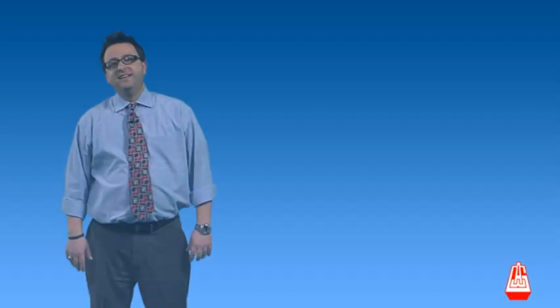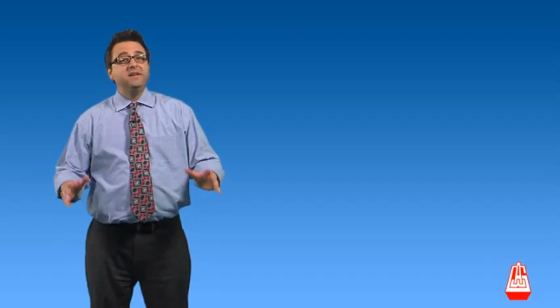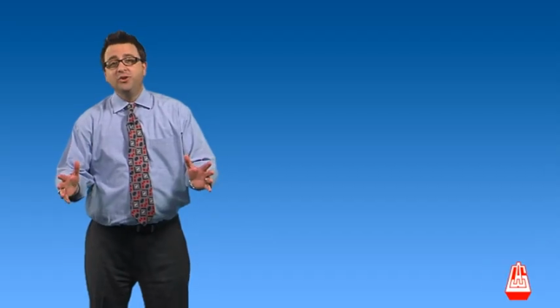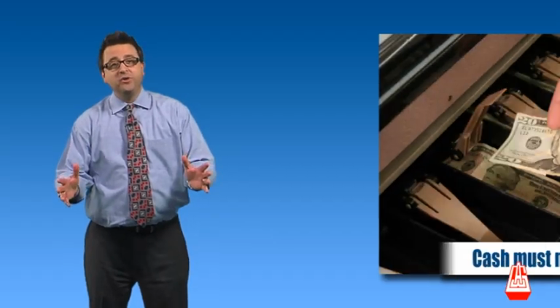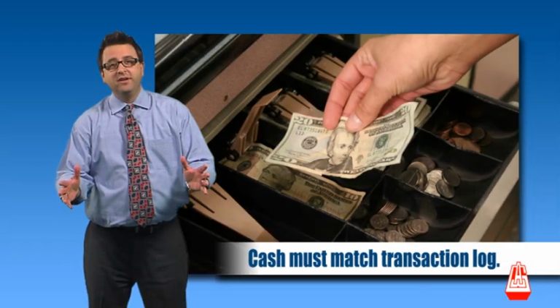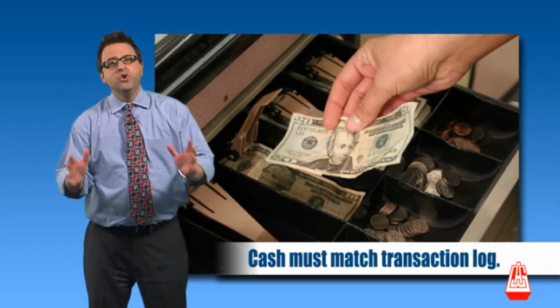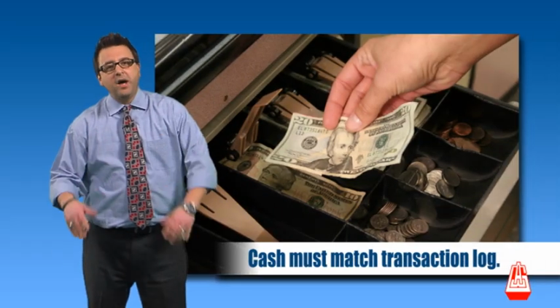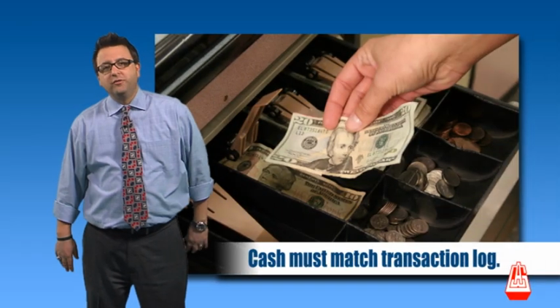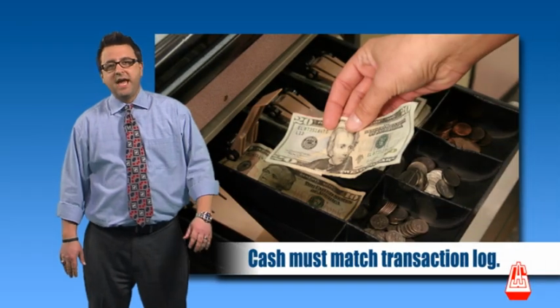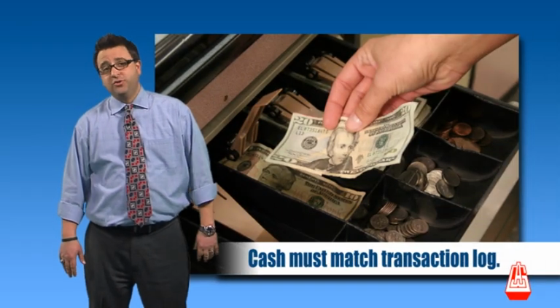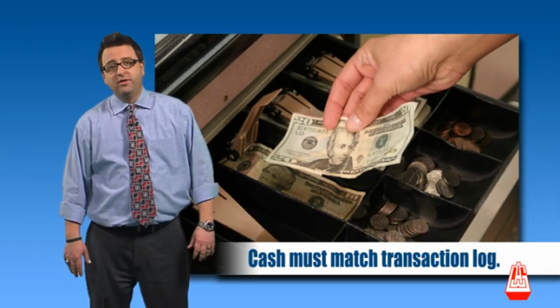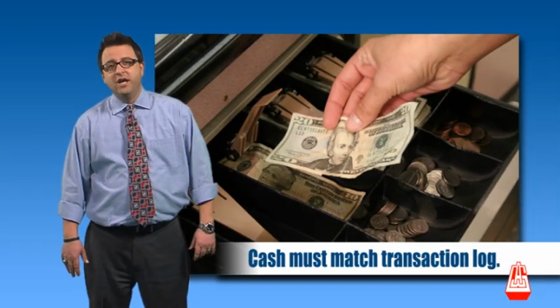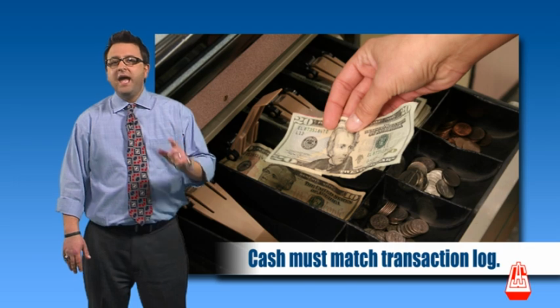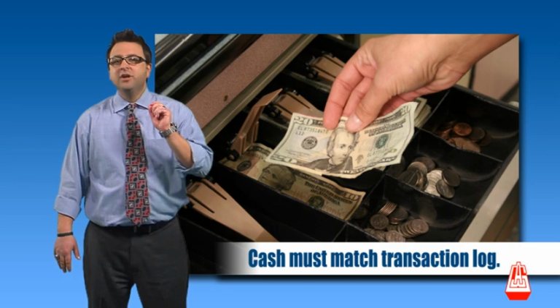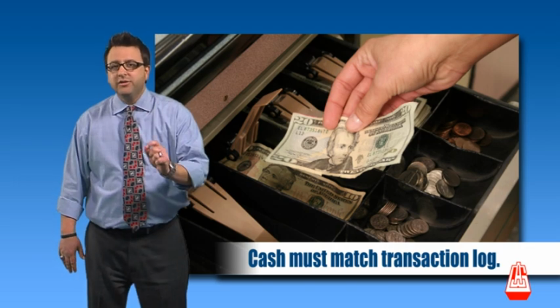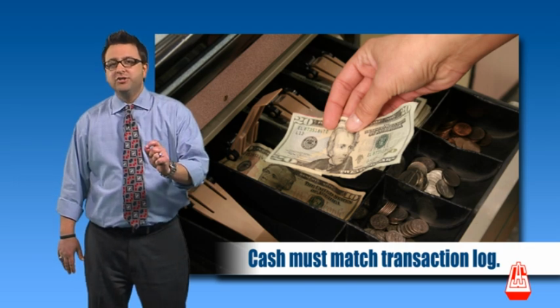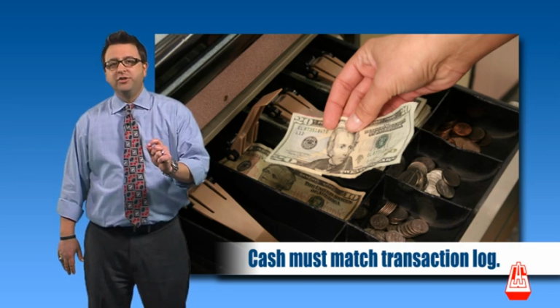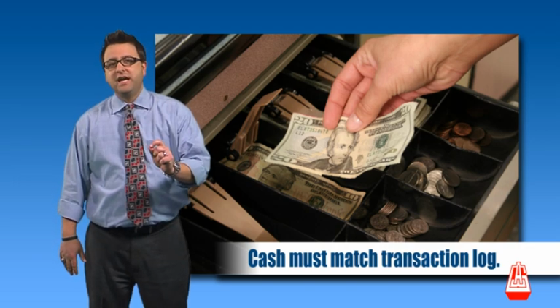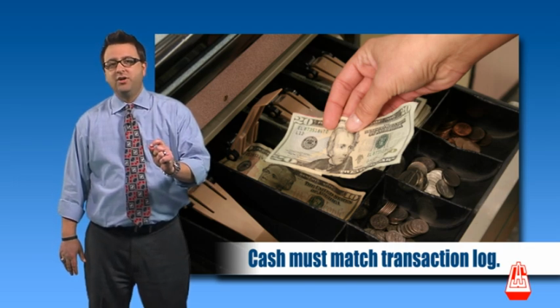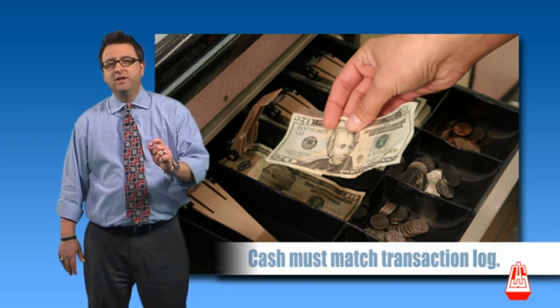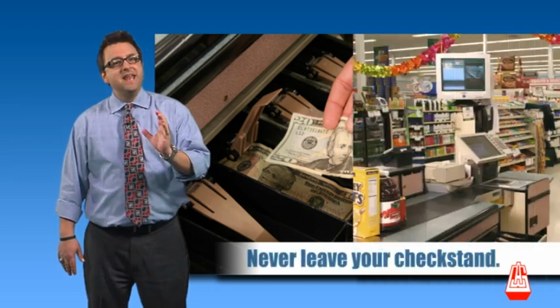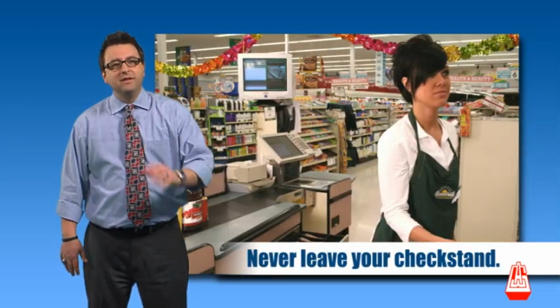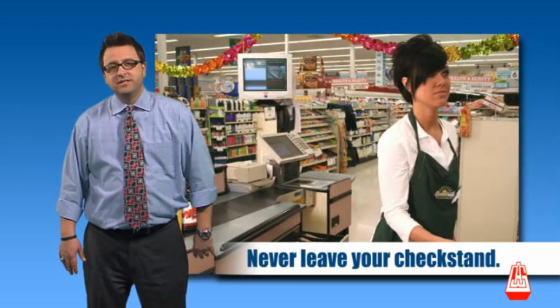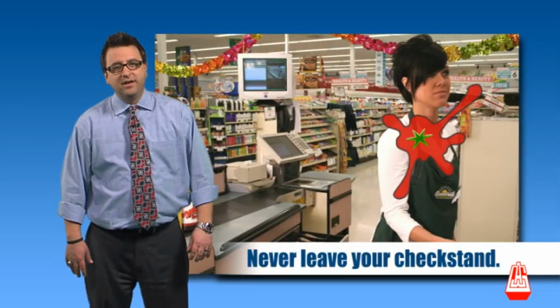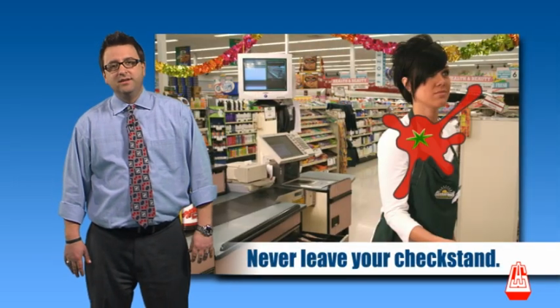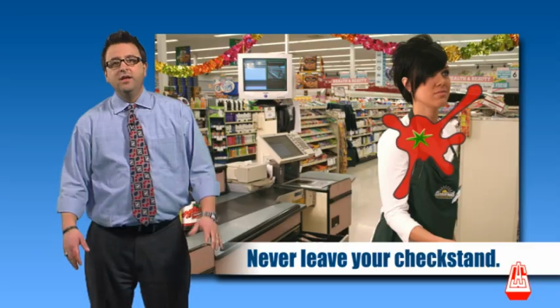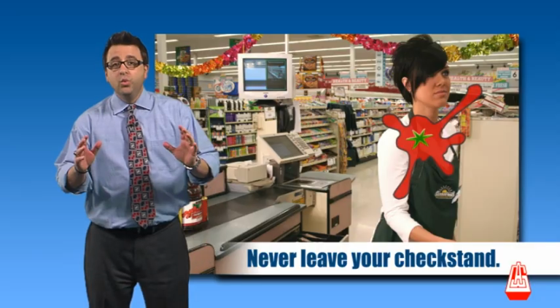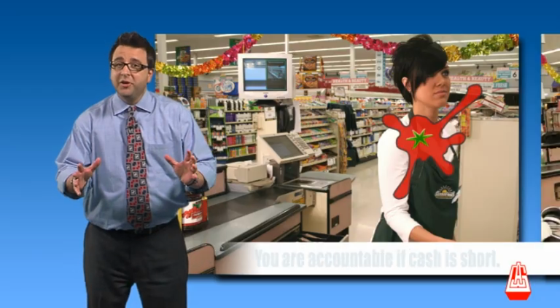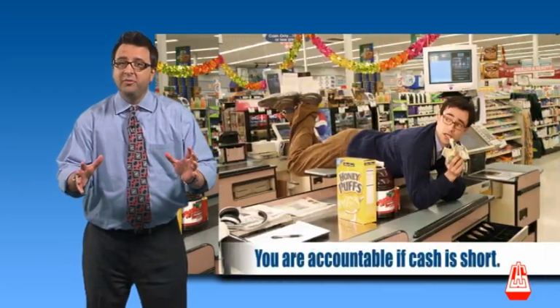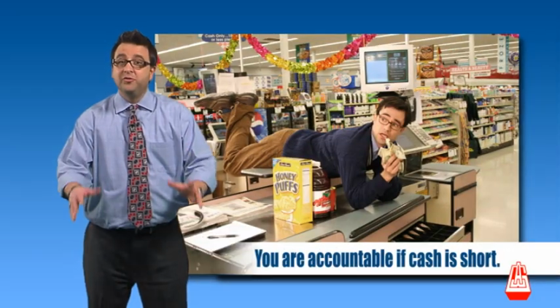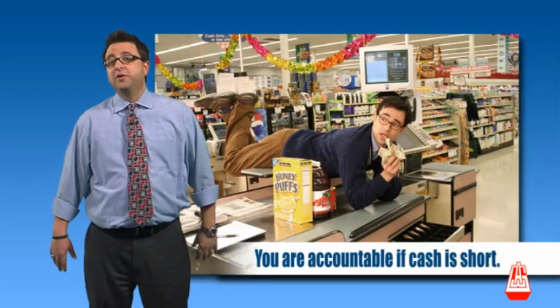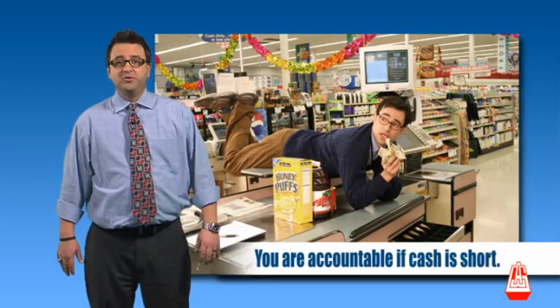Pay attention to what you're doing. You're responsible for the cash in your drawer. Your cash must match up with the transaction log. Never leave your check stand unattended. You will be held accountable if your drawer comes up short.